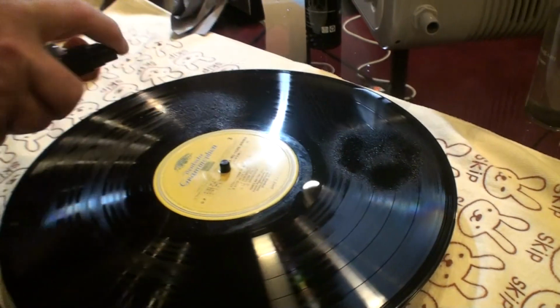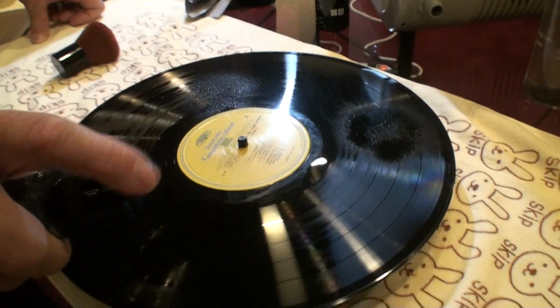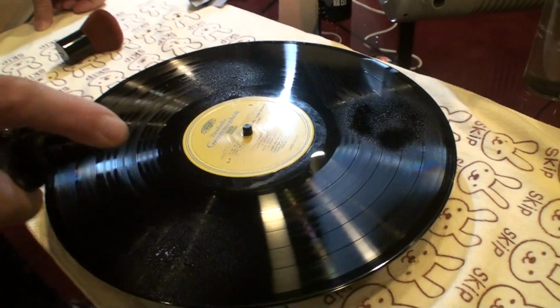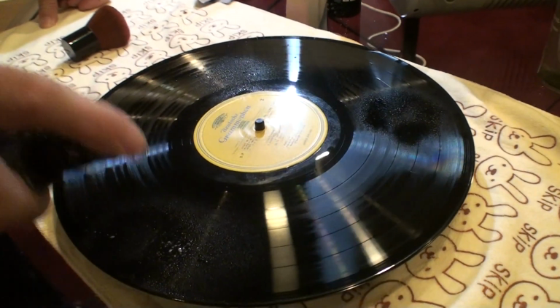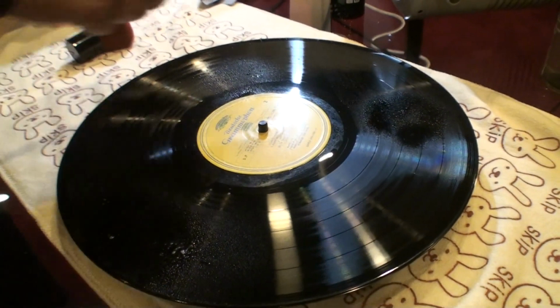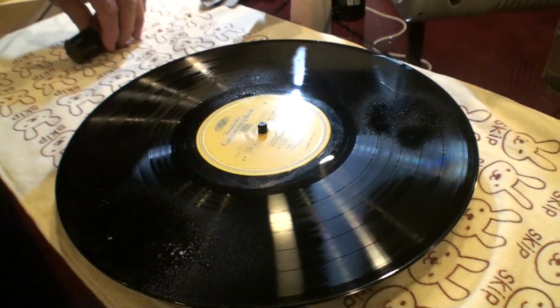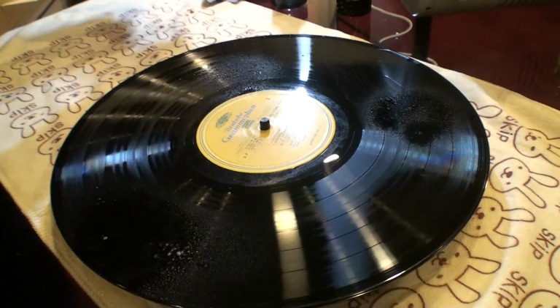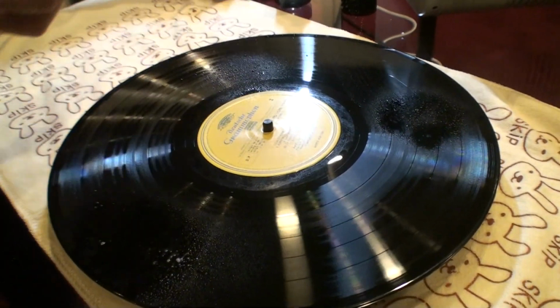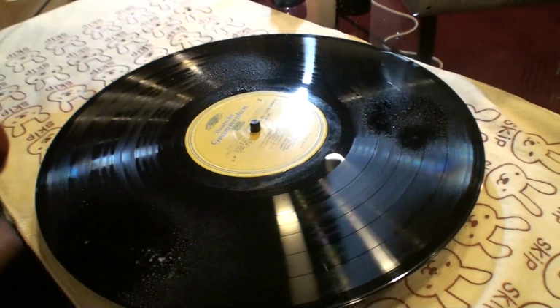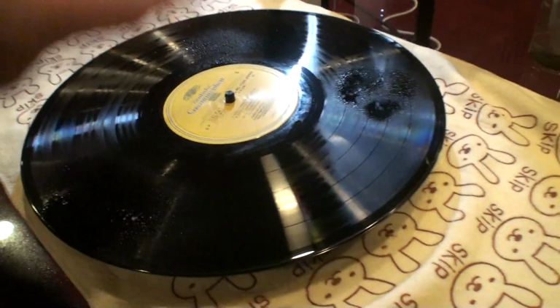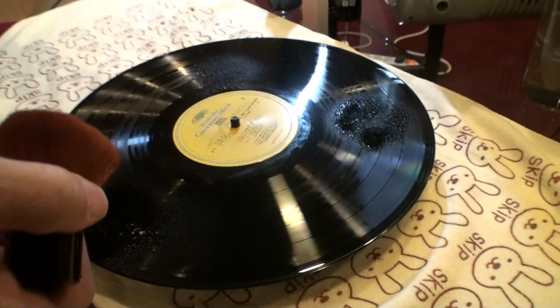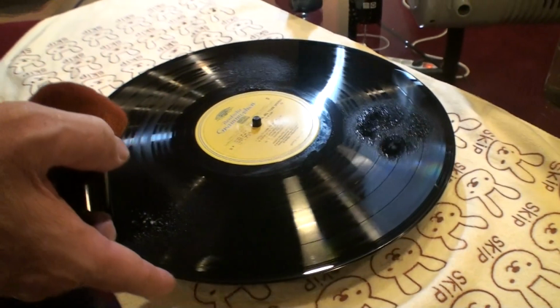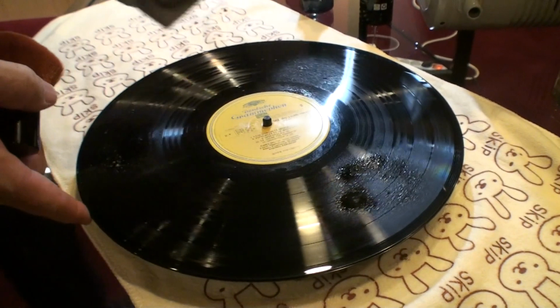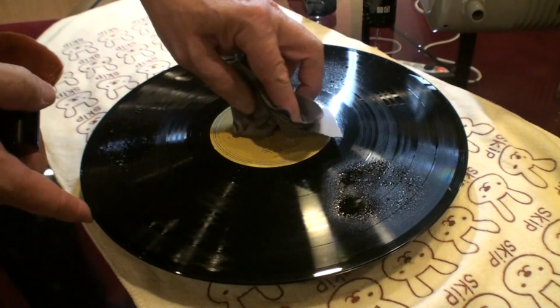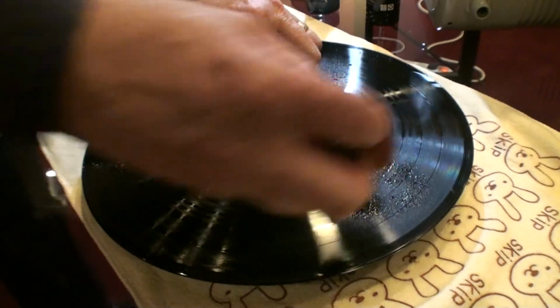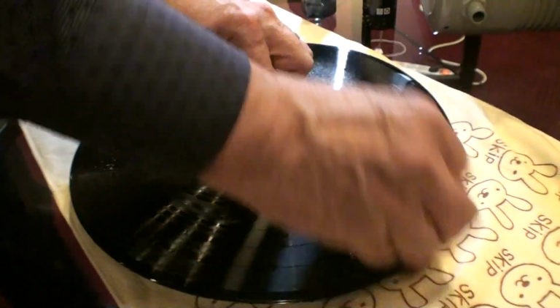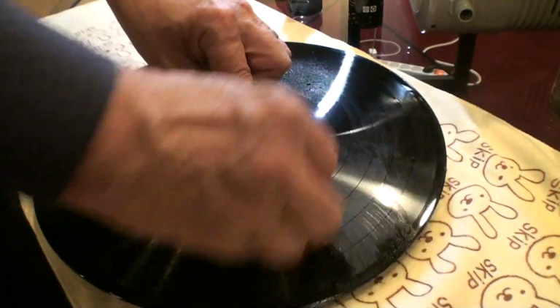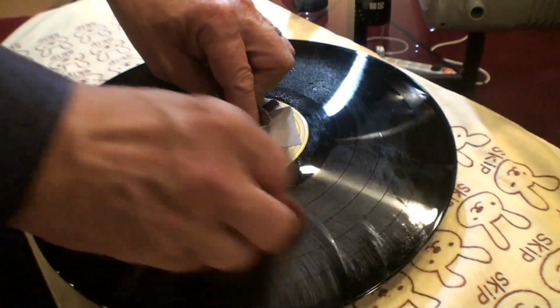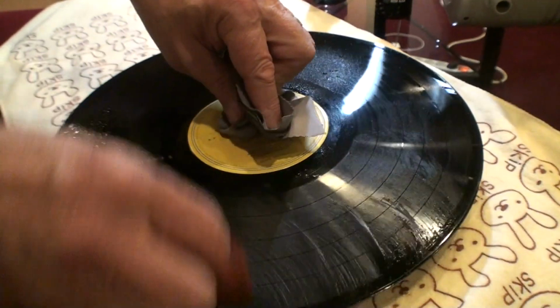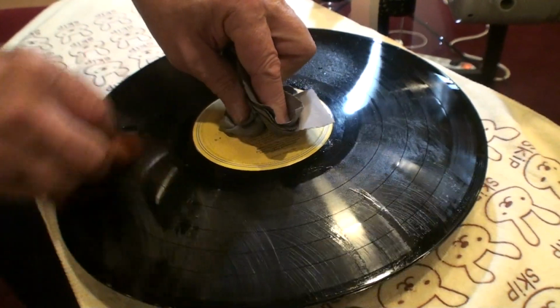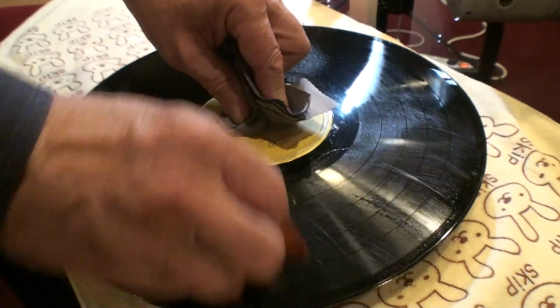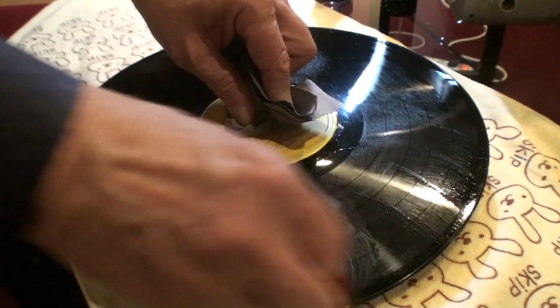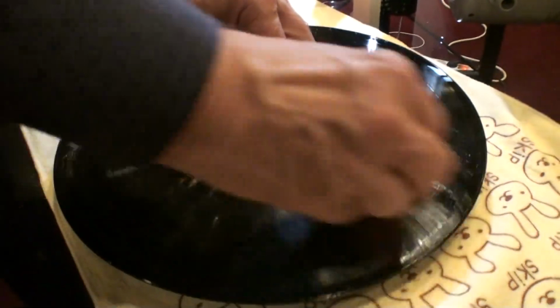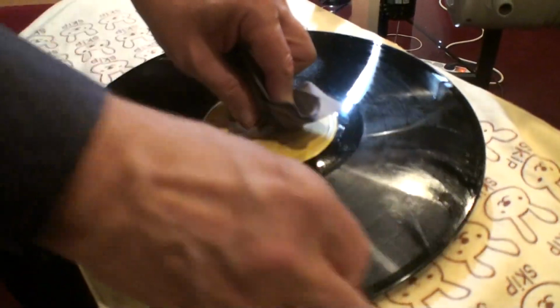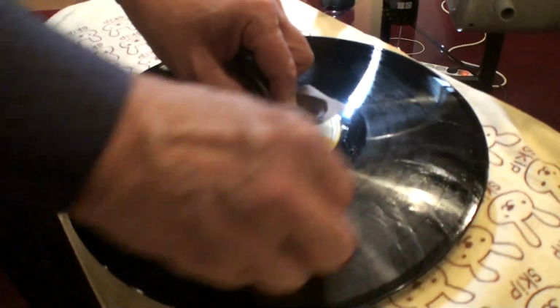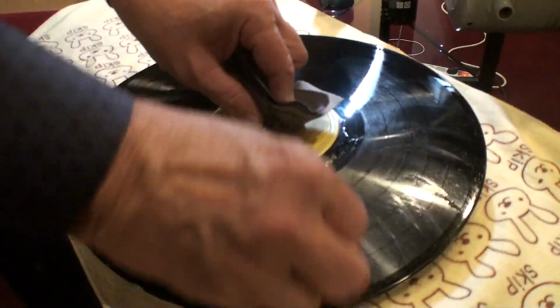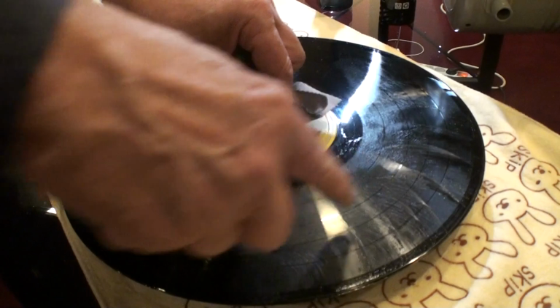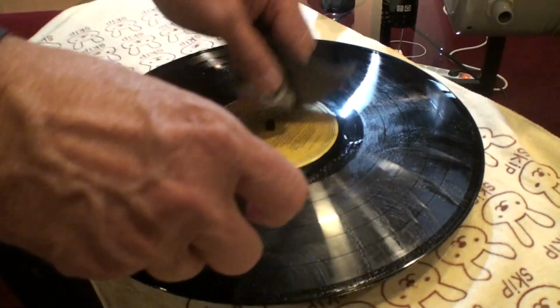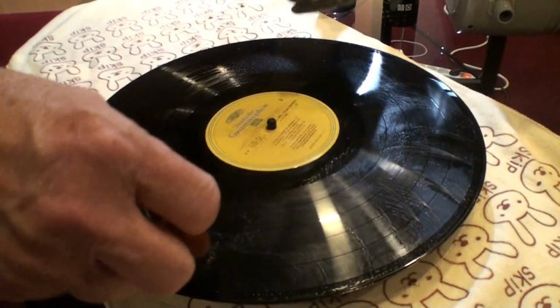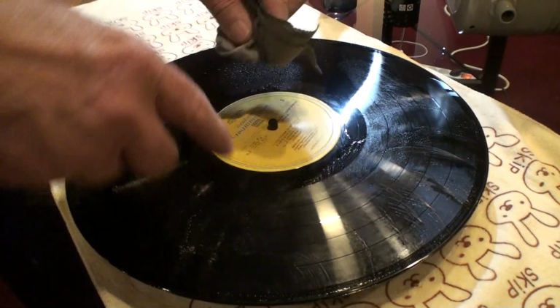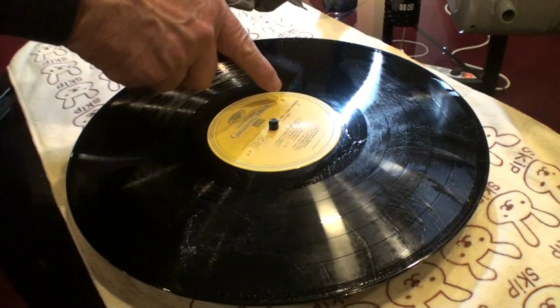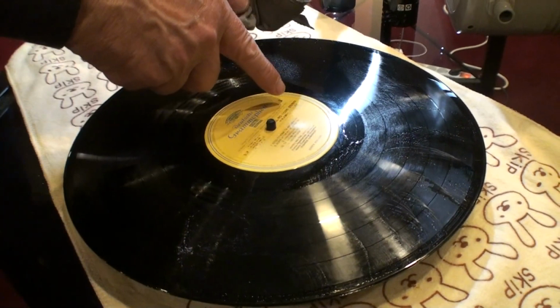Records should never be soaking wet. Never. And you see that with all the other systems. See this white material still coming out? And this is side two.